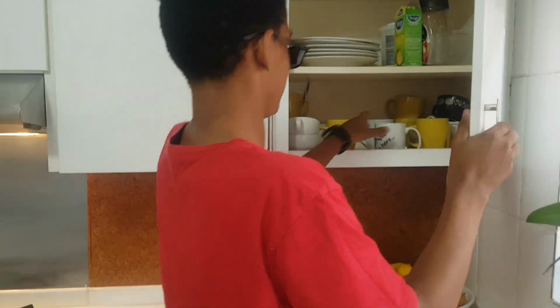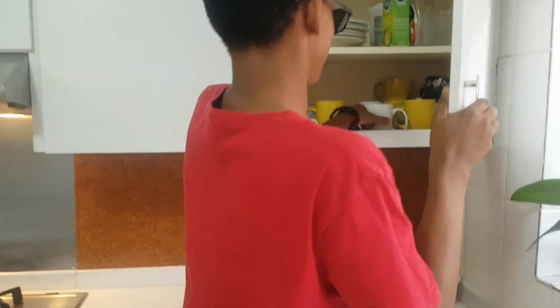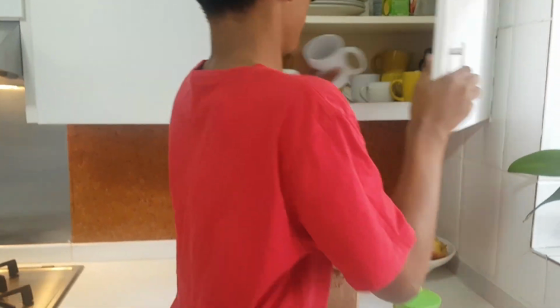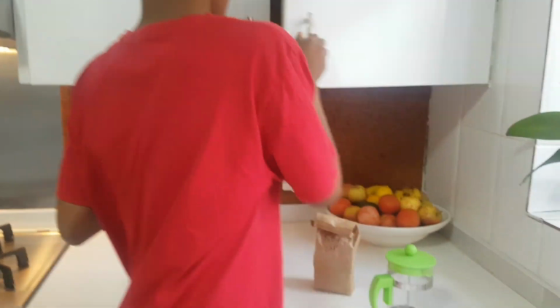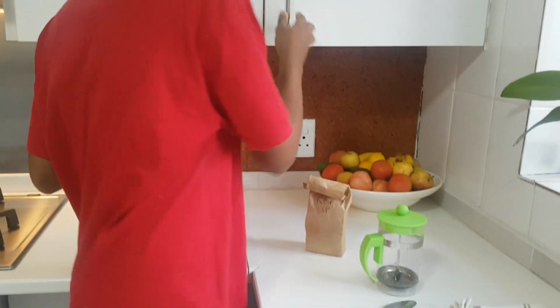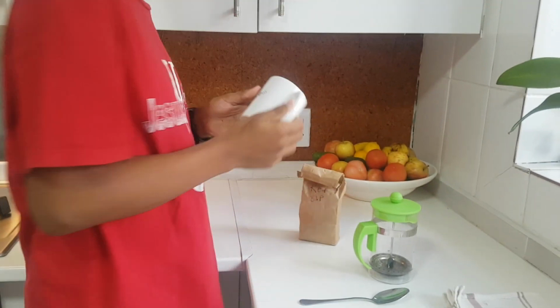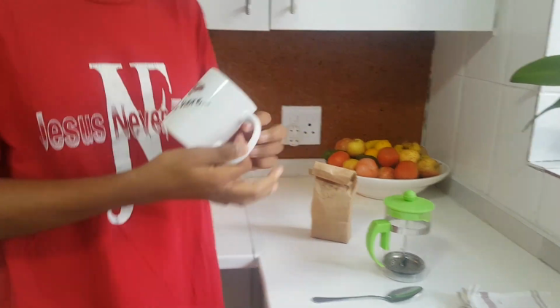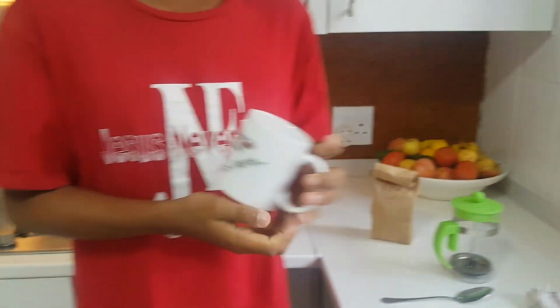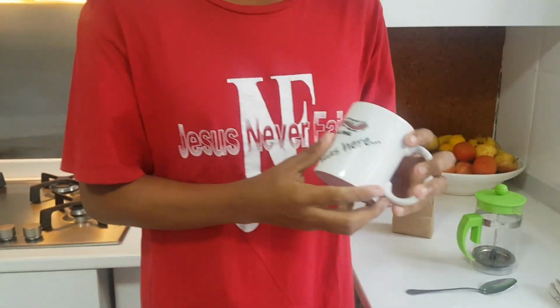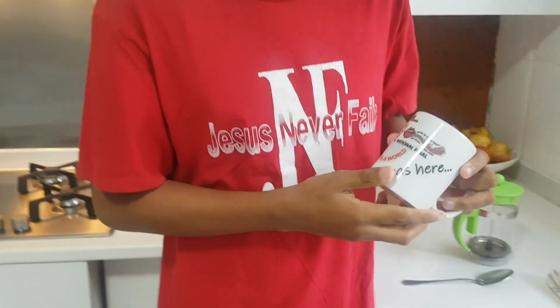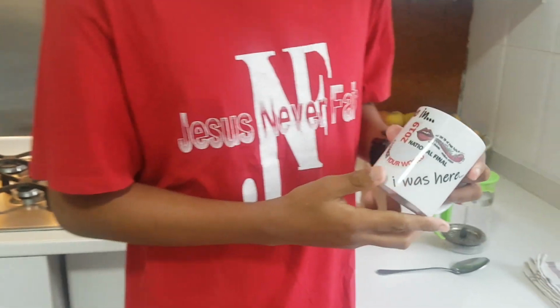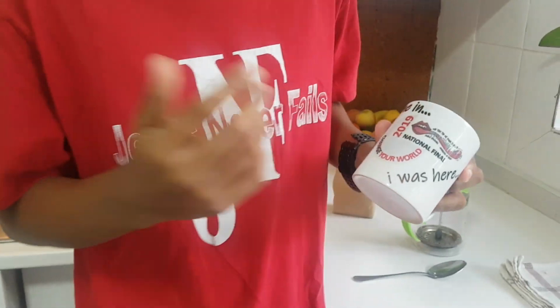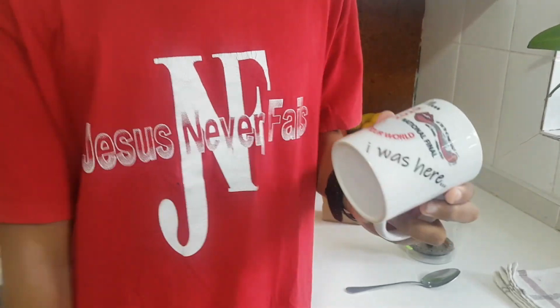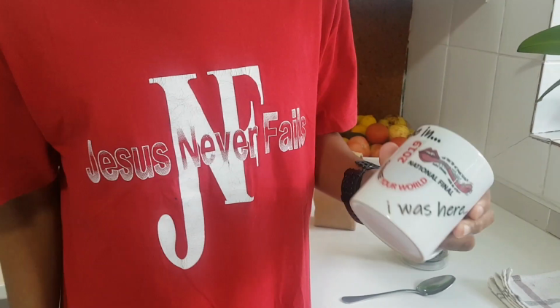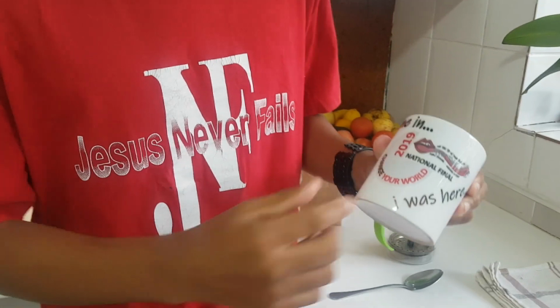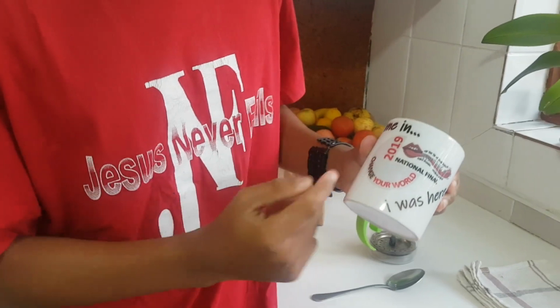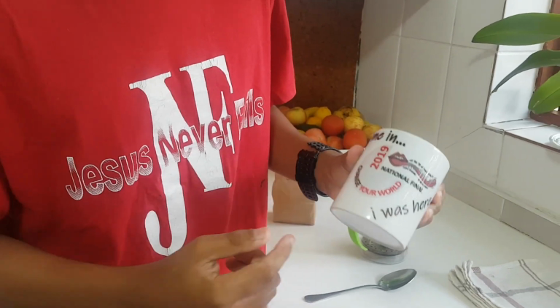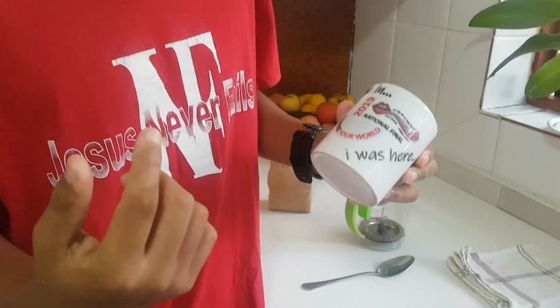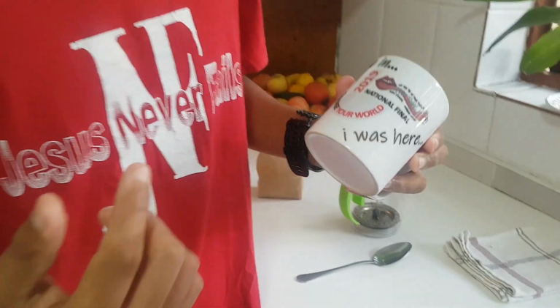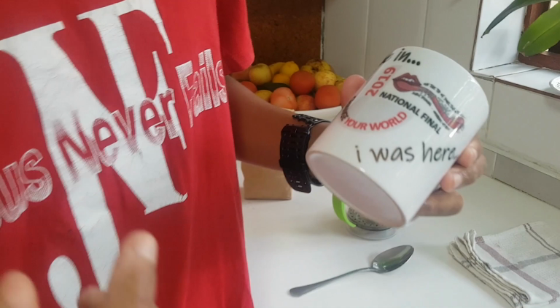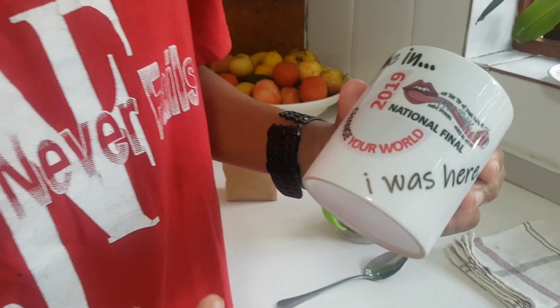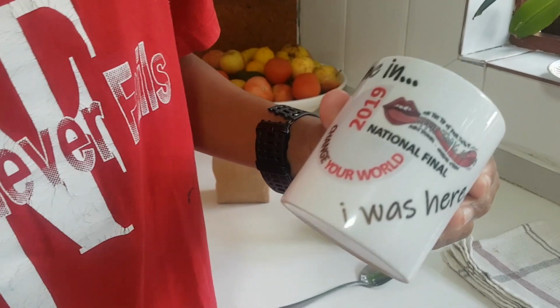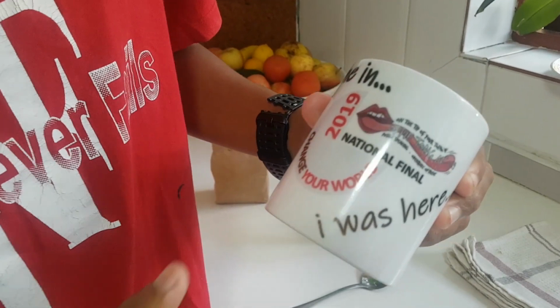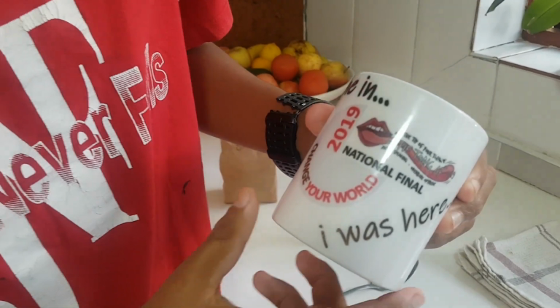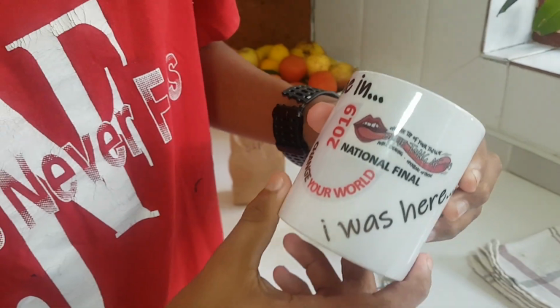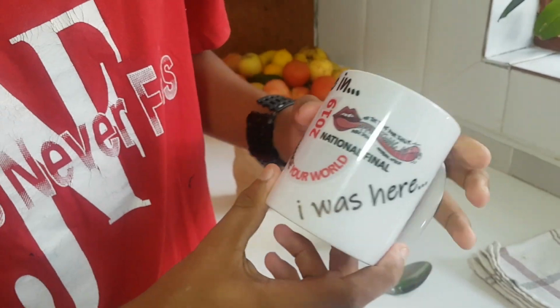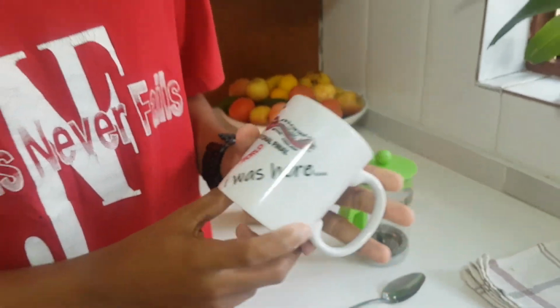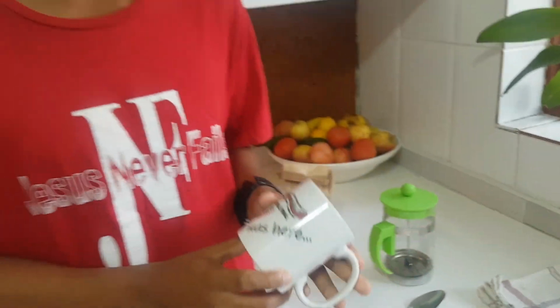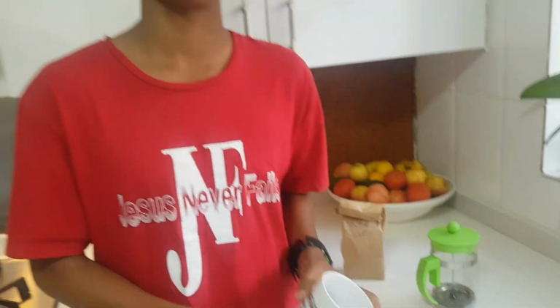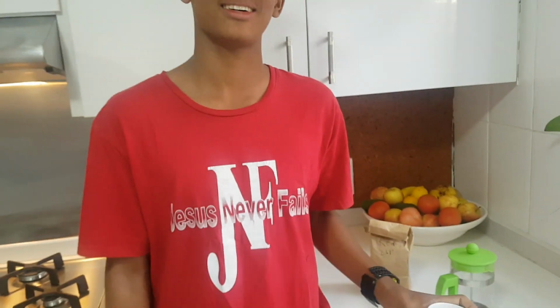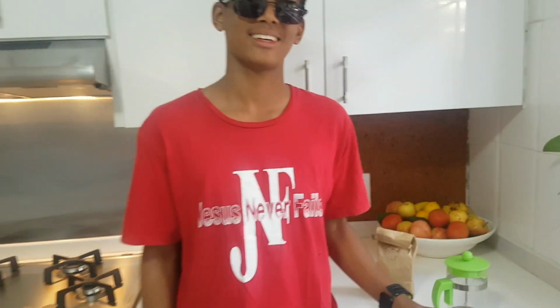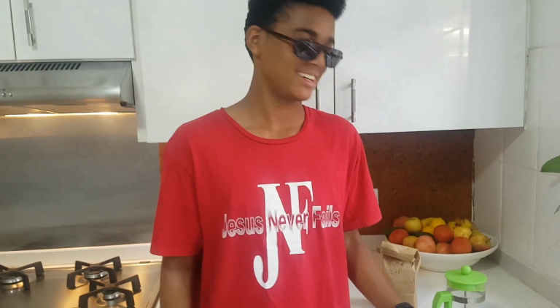Then I get my favourite mug. I got this mug in Pretoria when I was in the national finals for Red Nose.